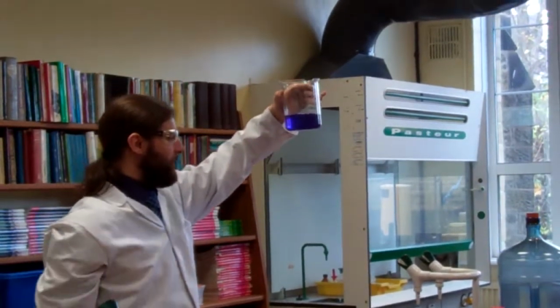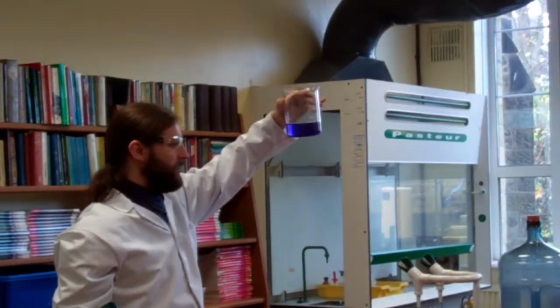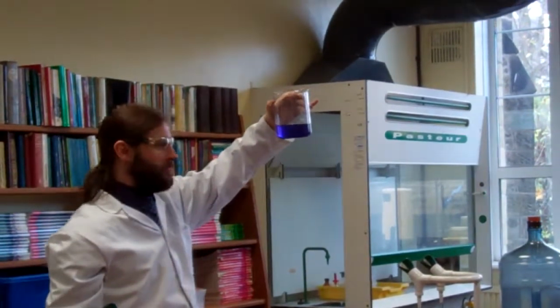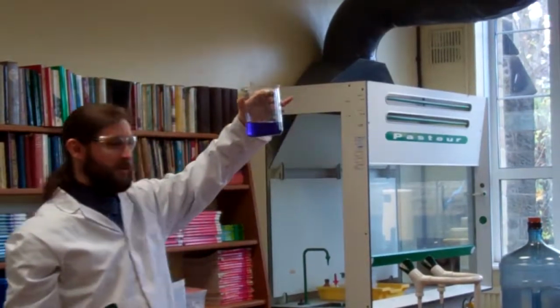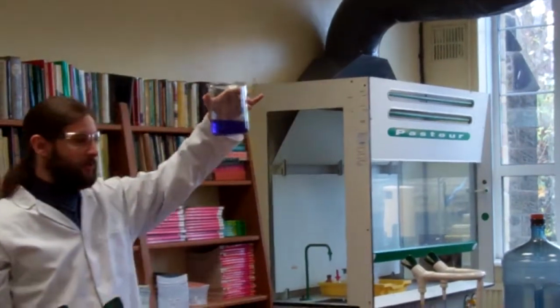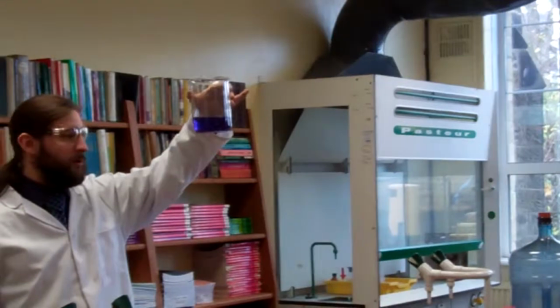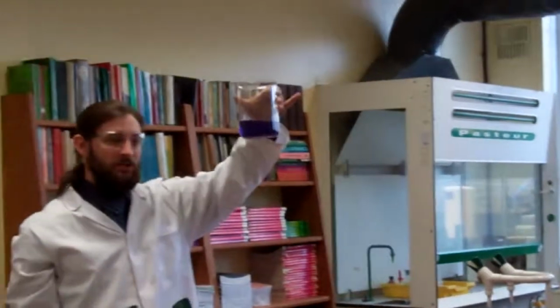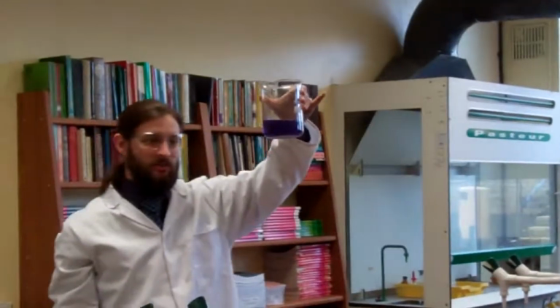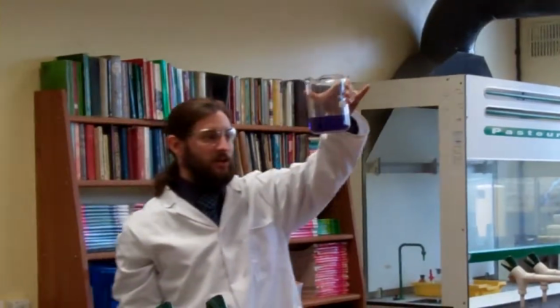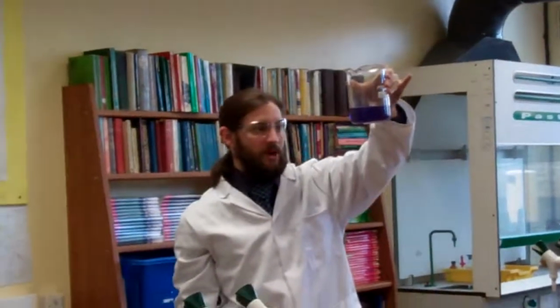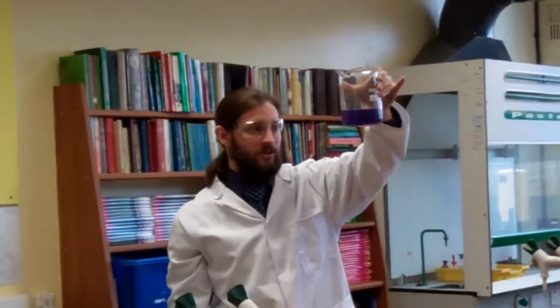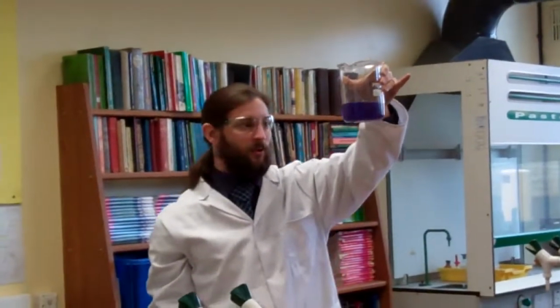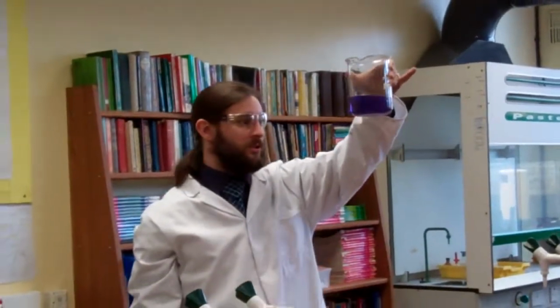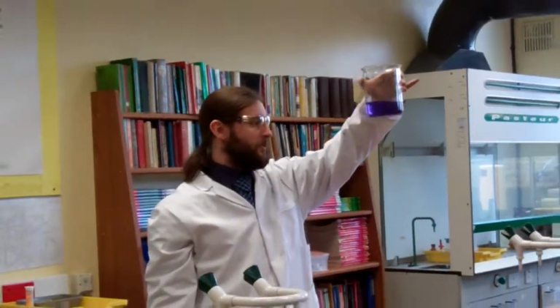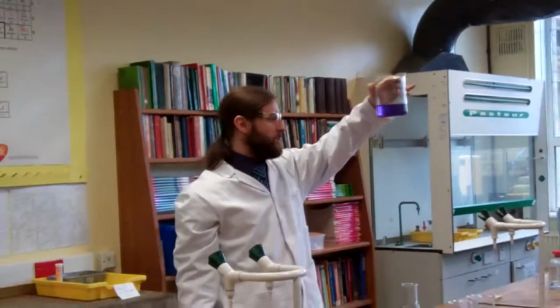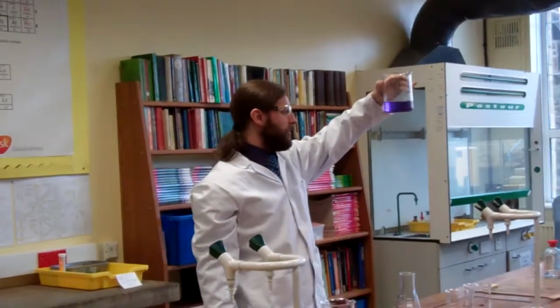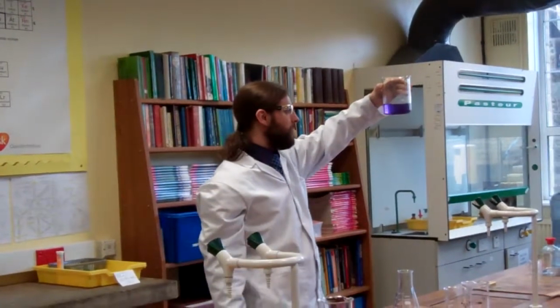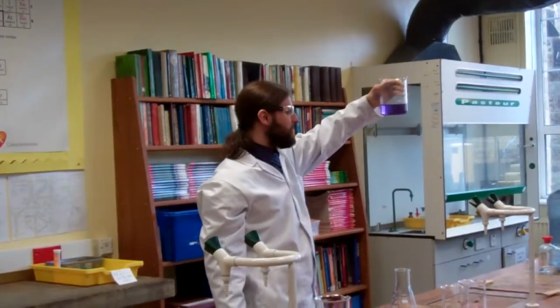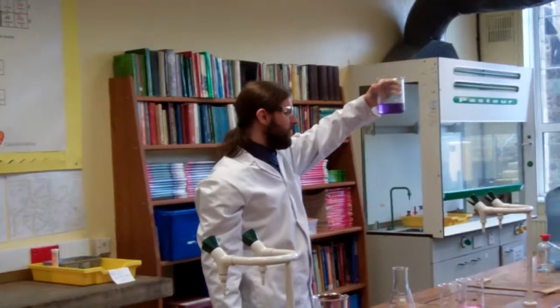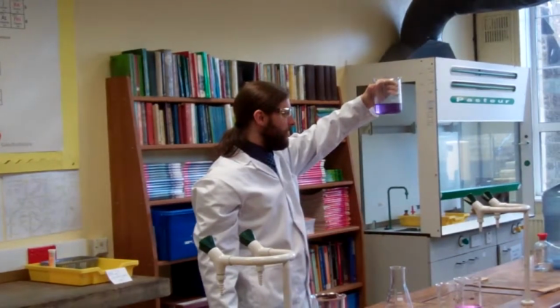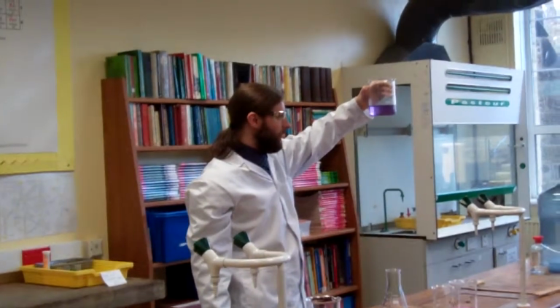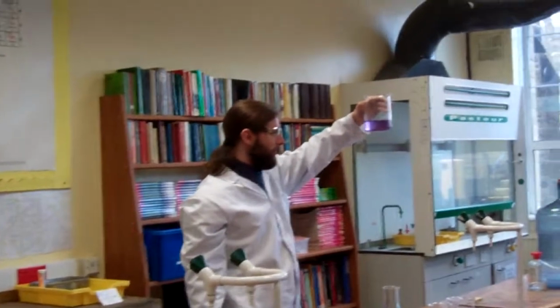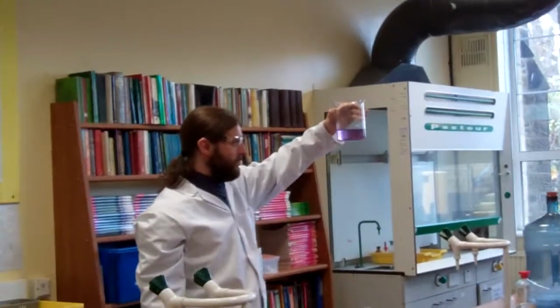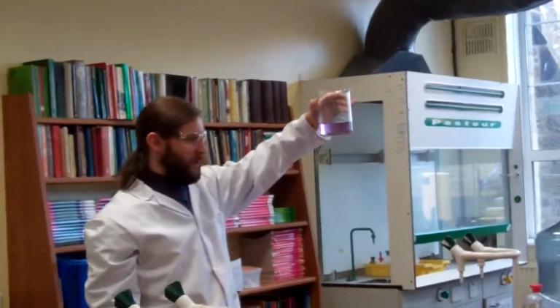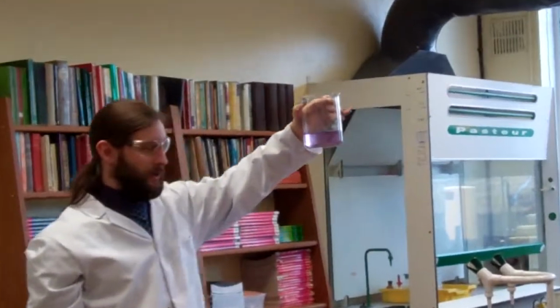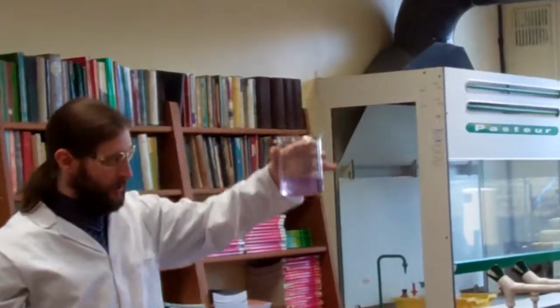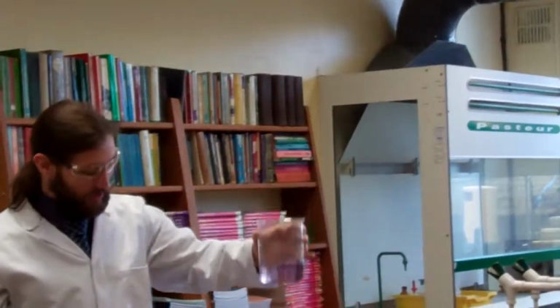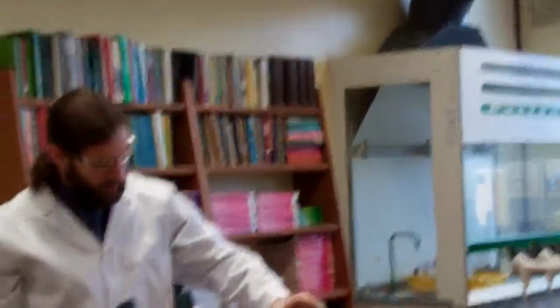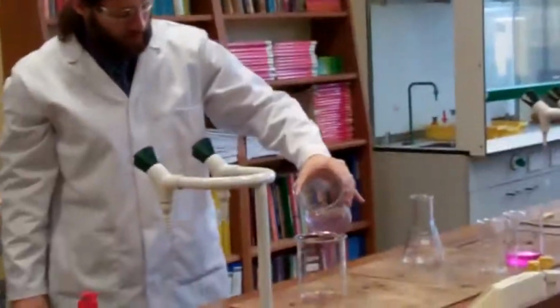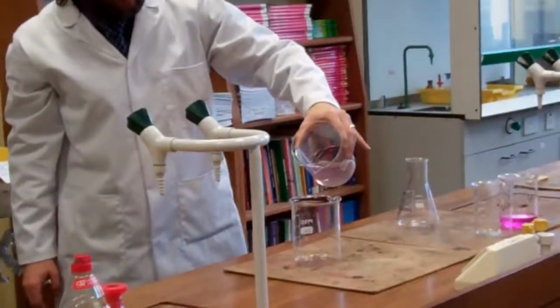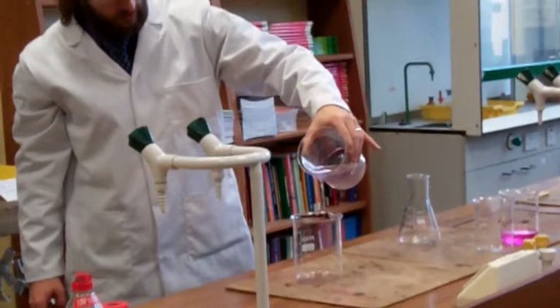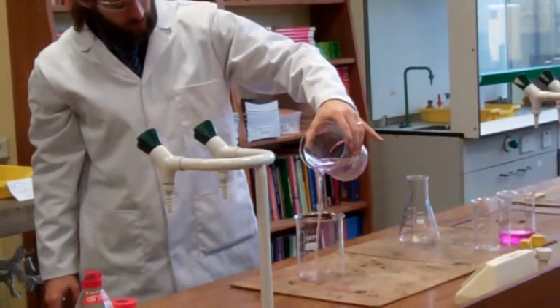And then we add it to the other beaker again, and we can just keep doing this all day long, changing its pH backwards and forwards. But as we watch, it slowly loses its colour. Nice pink, and back to clear. And then we can send it clear again.